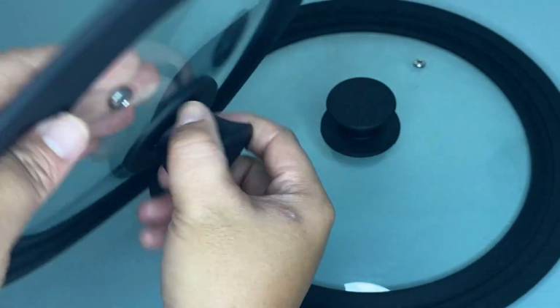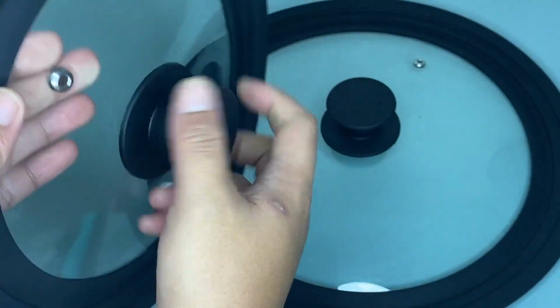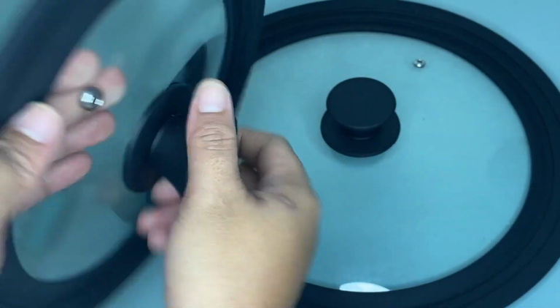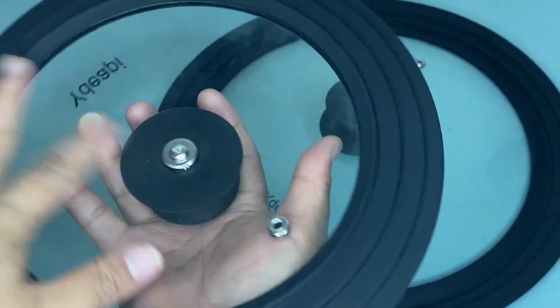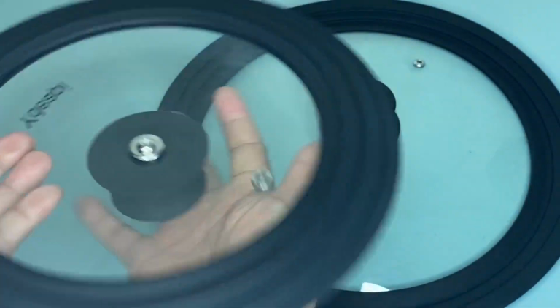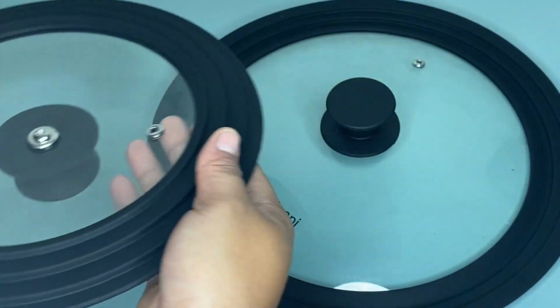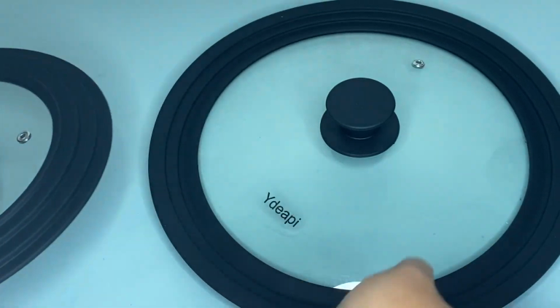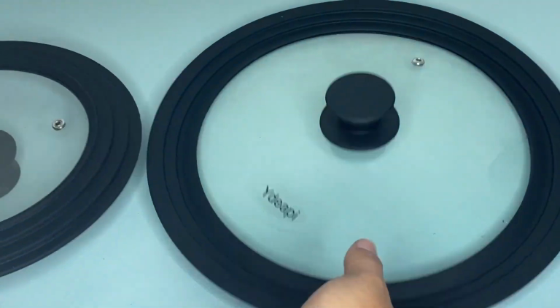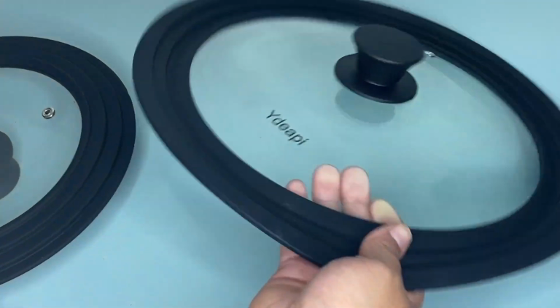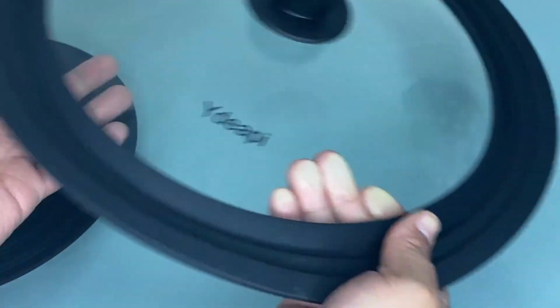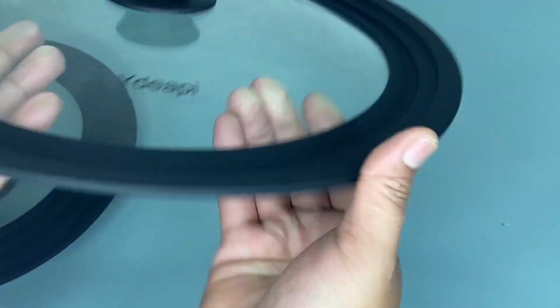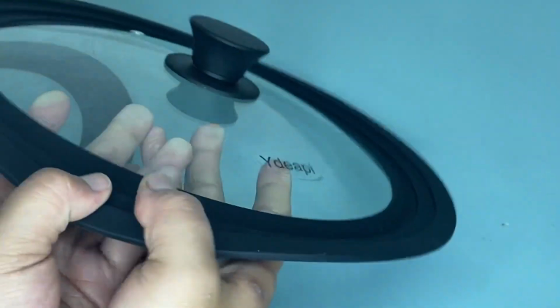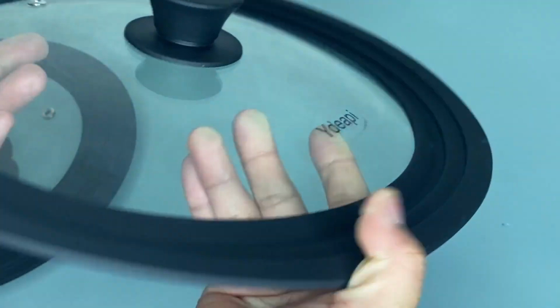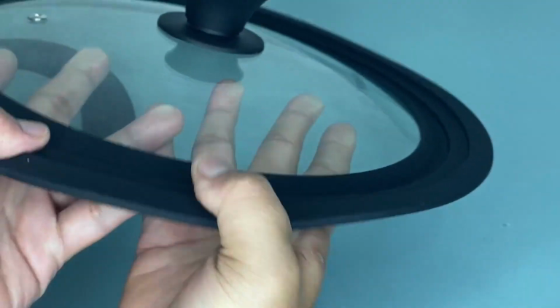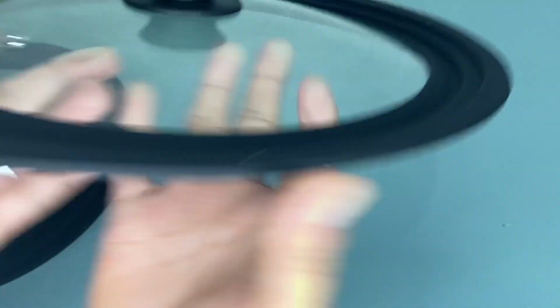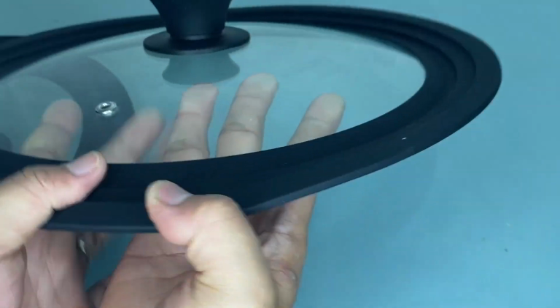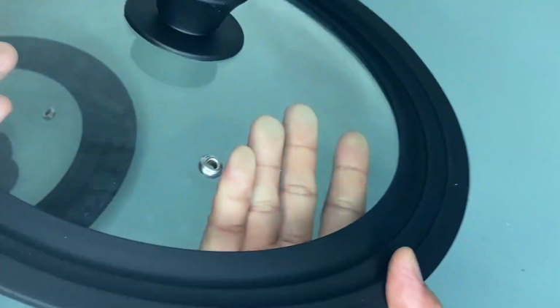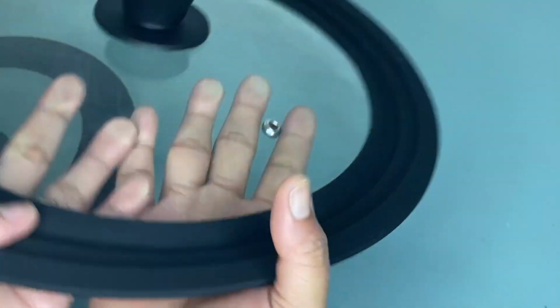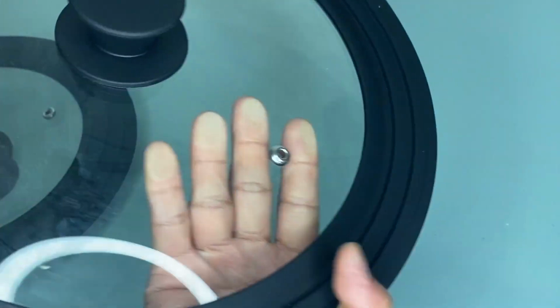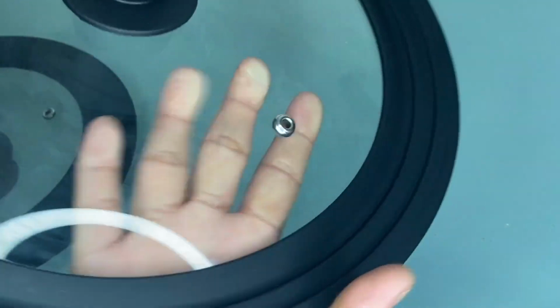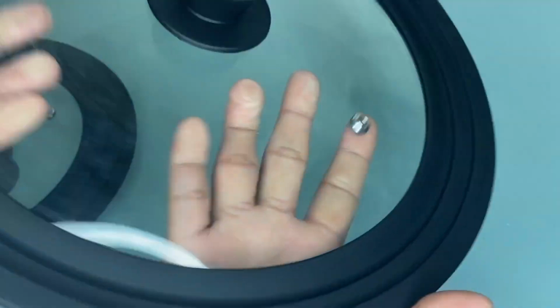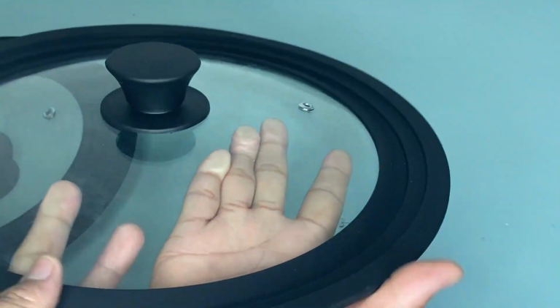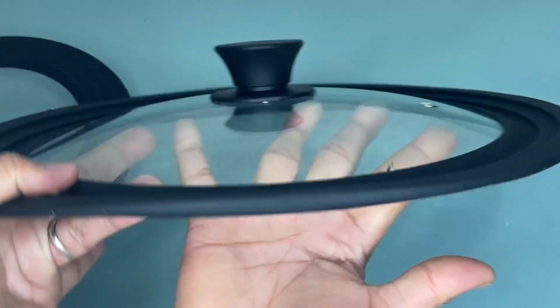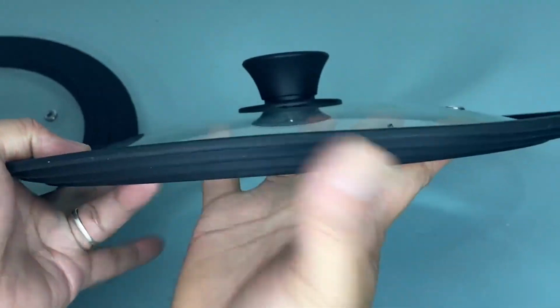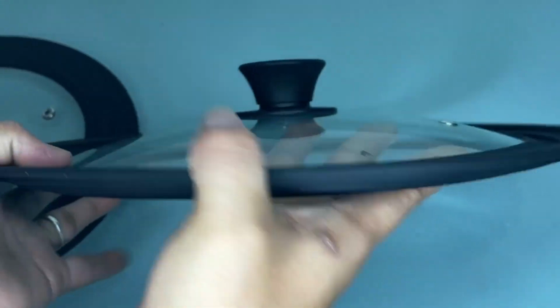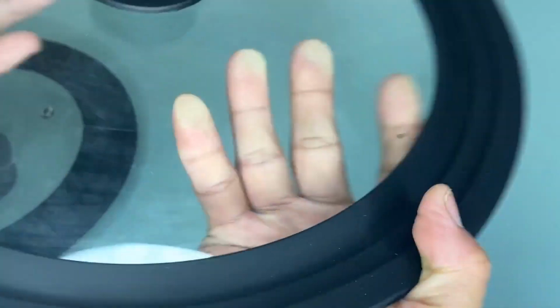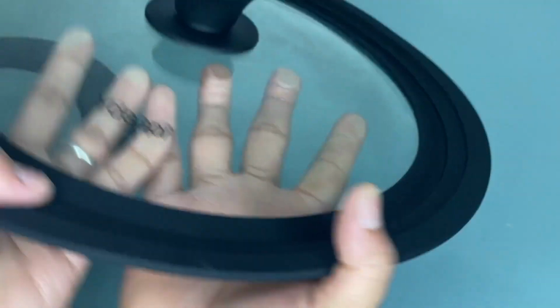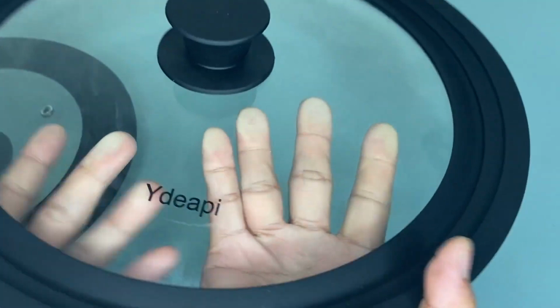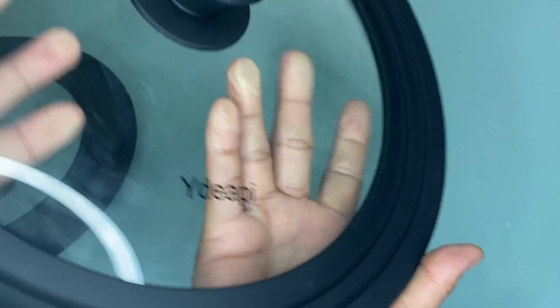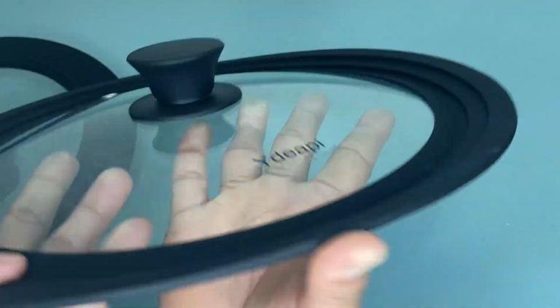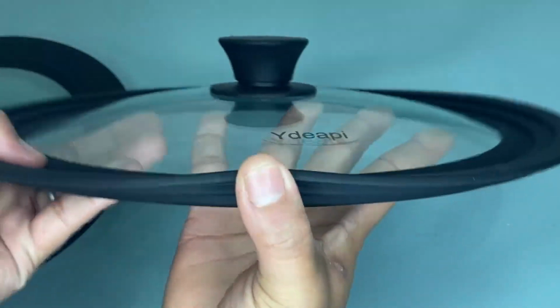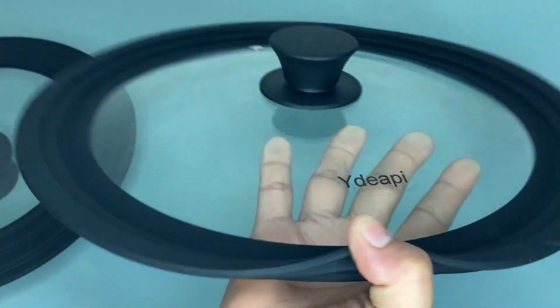This White Jappy universal lid is especially designed to perfectly fit on most pots and pans. It has a diameter of 7 to 12 inches and it is a must-have cookware accessory in your kitchen.